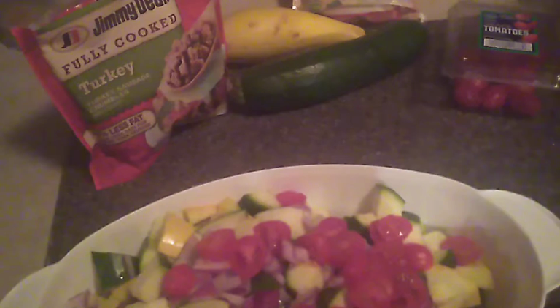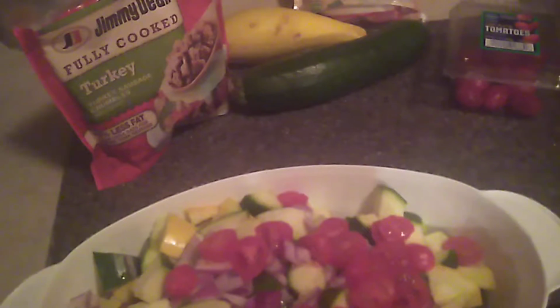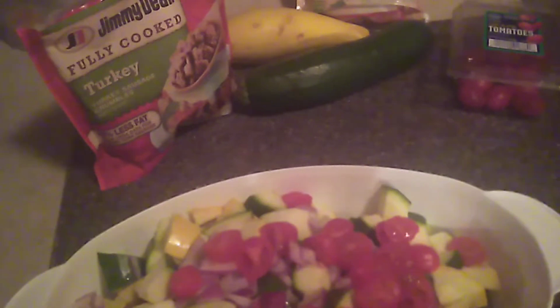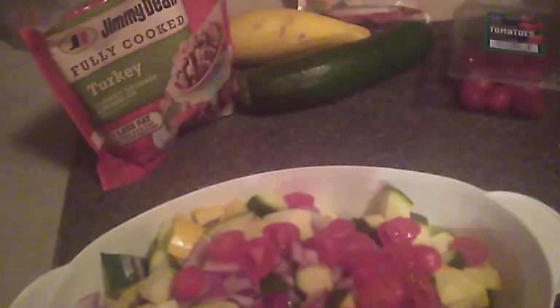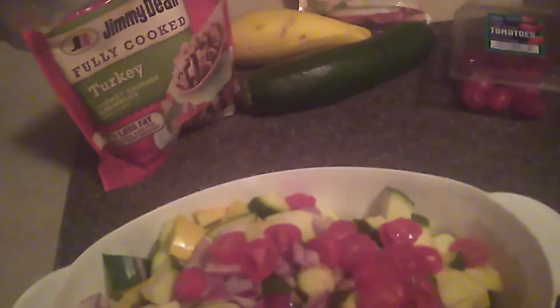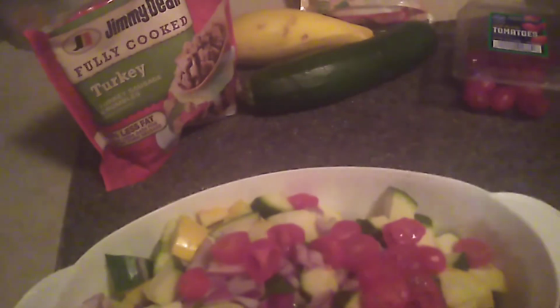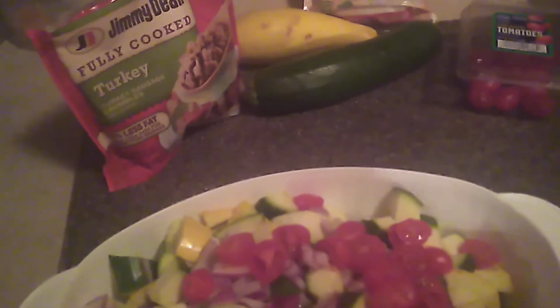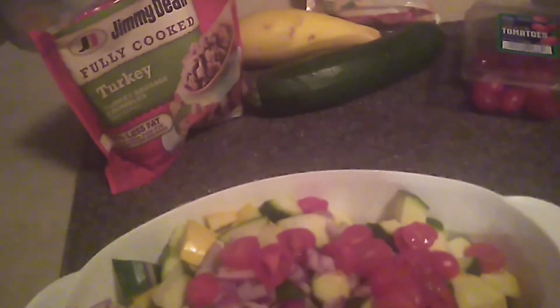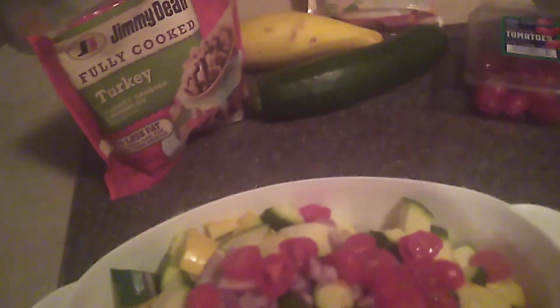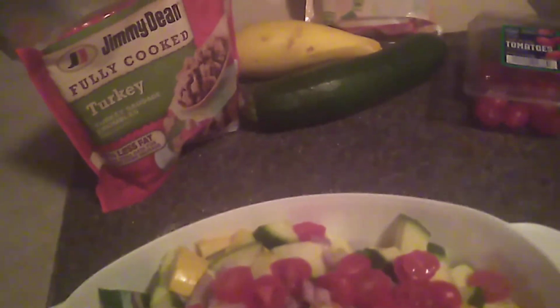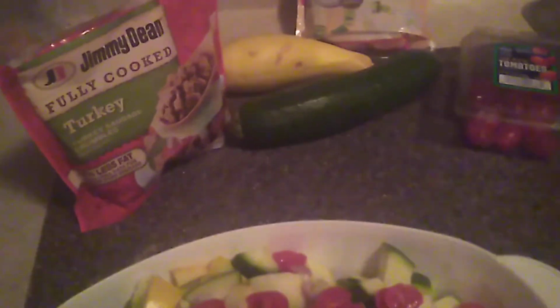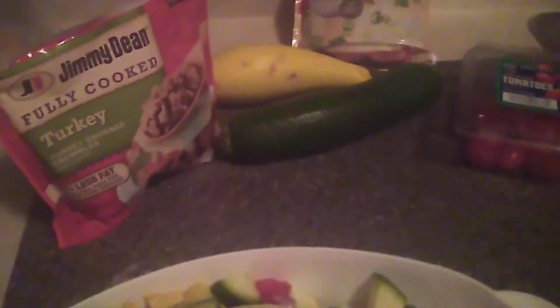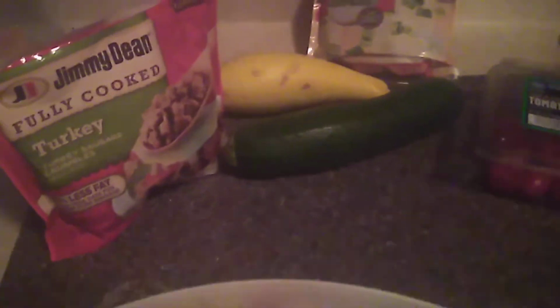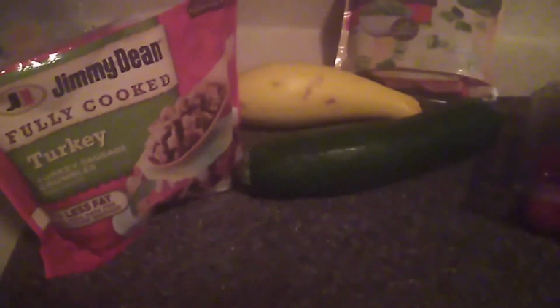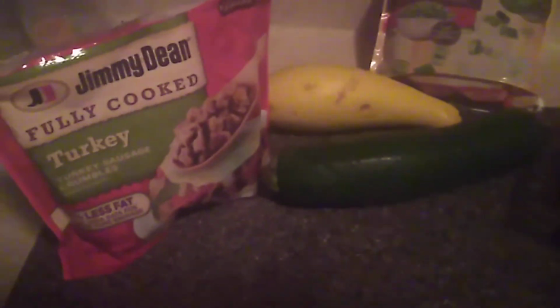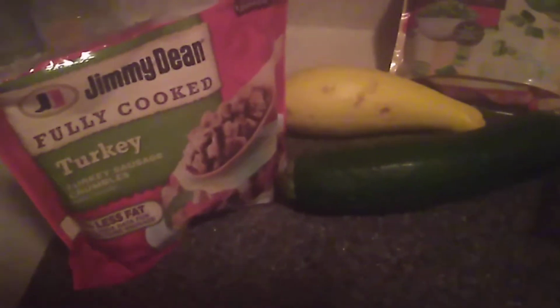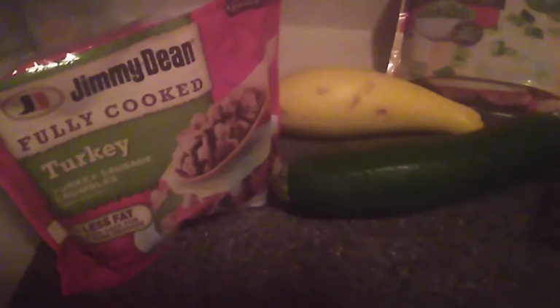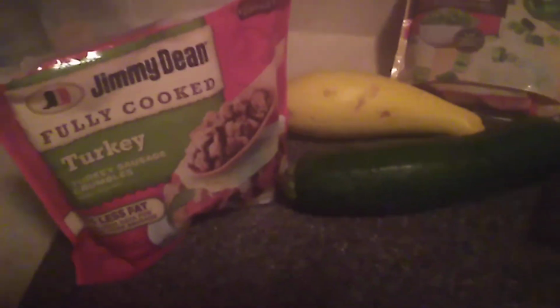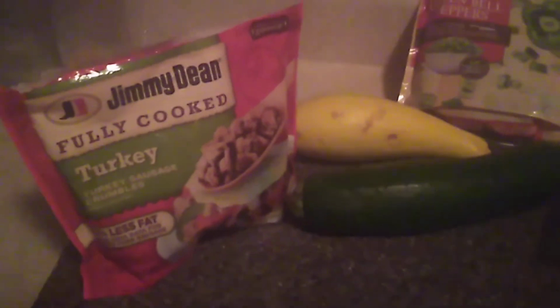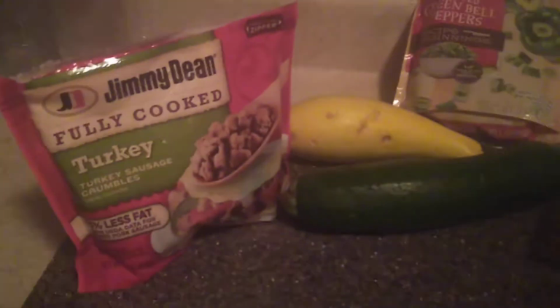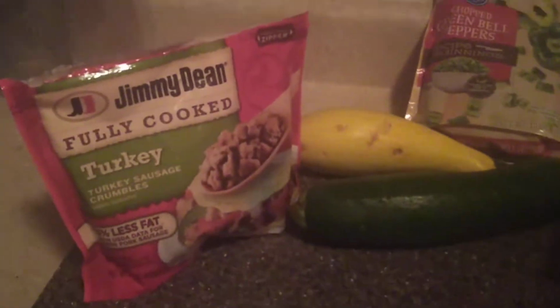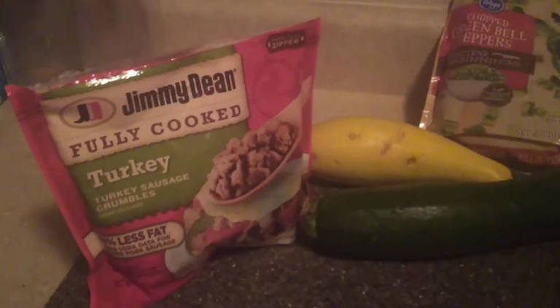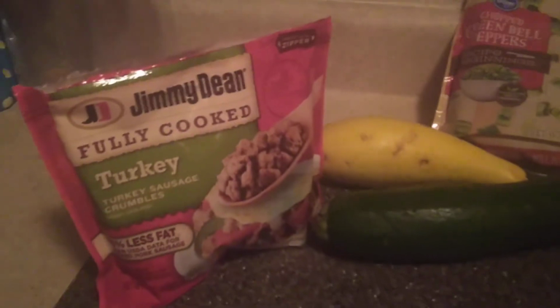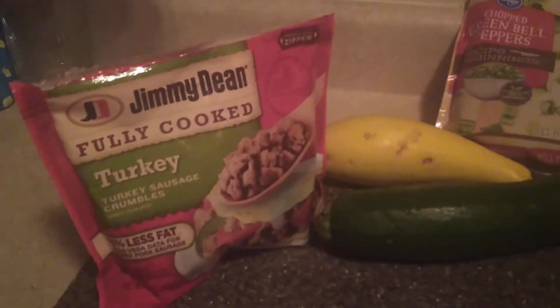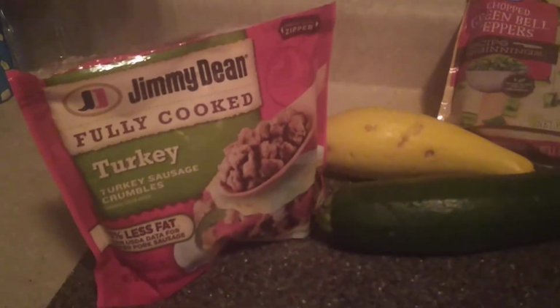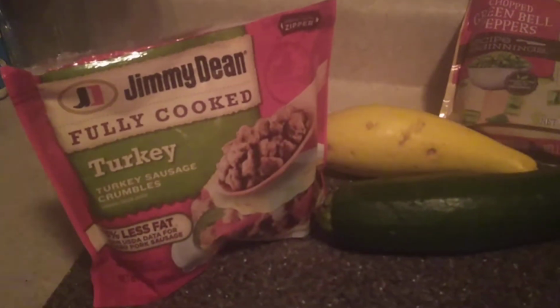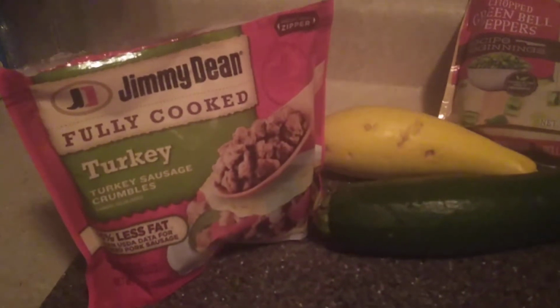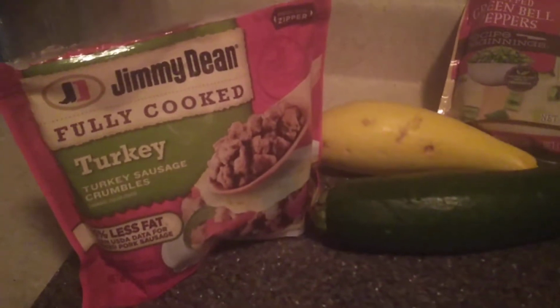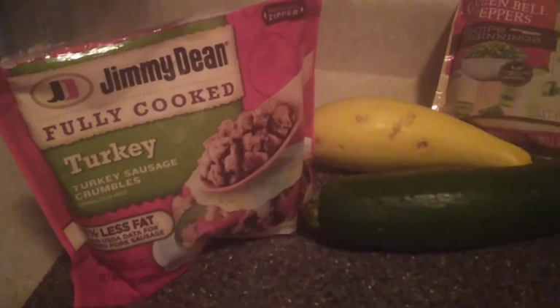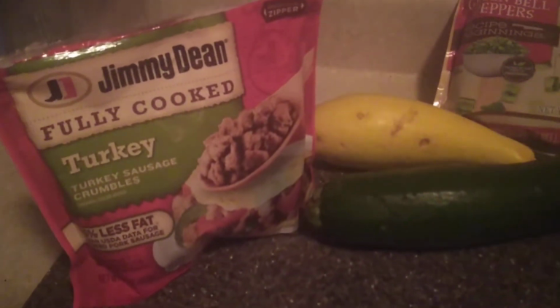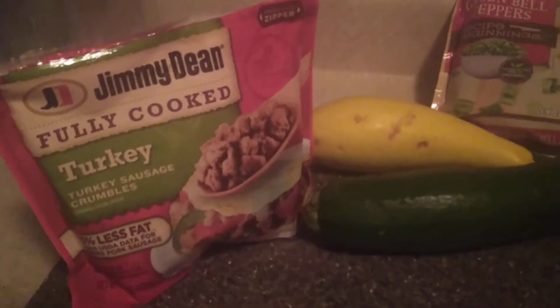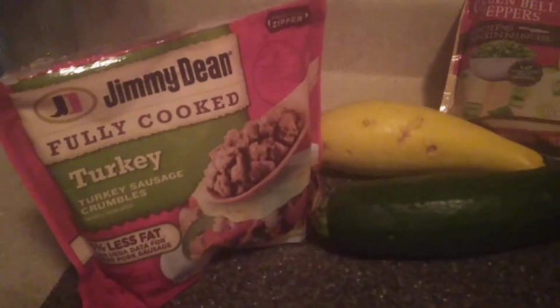Welcome back to my channel. As you can see here we have all the ingredients. We're going to make what's called sausage vegetables.